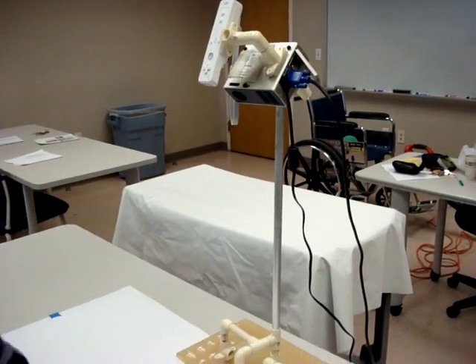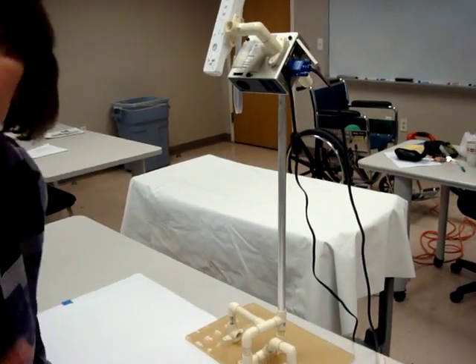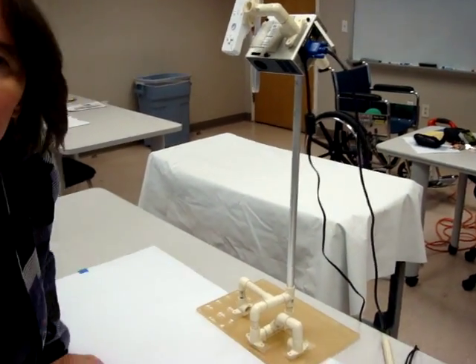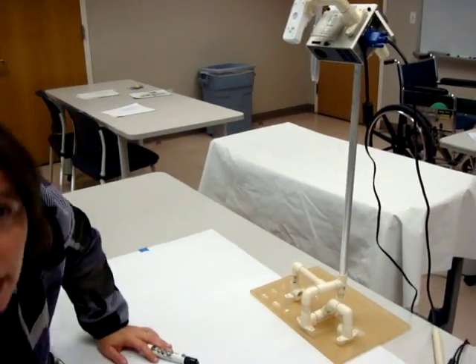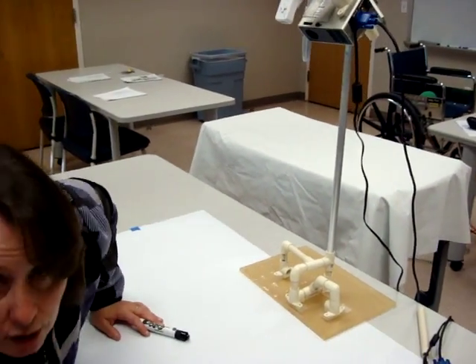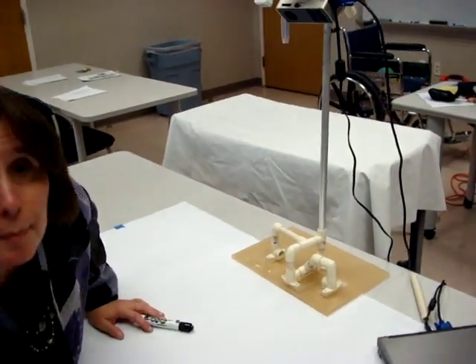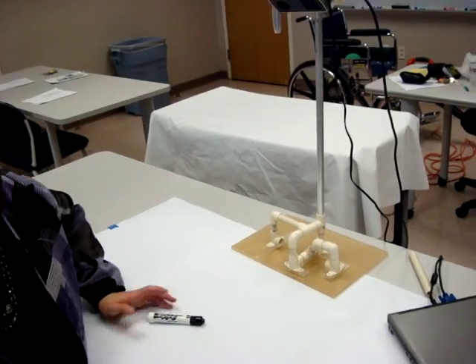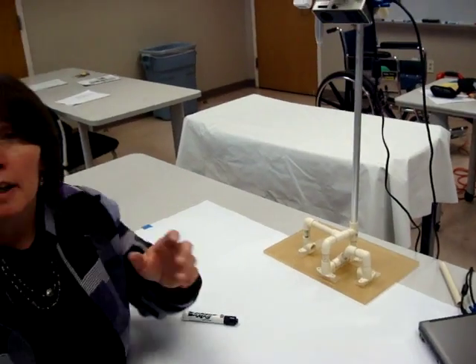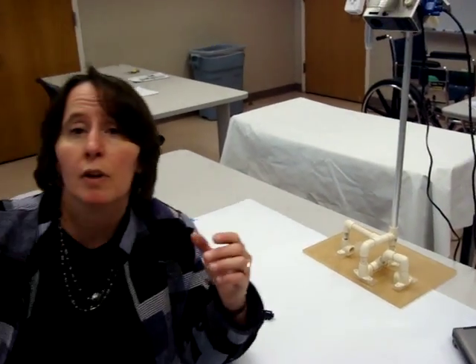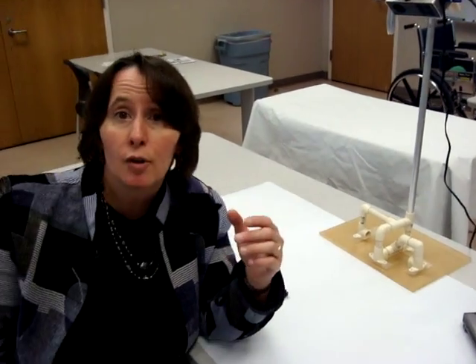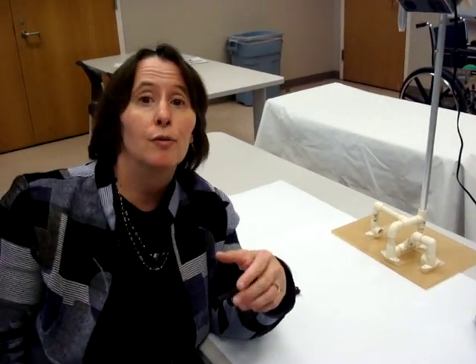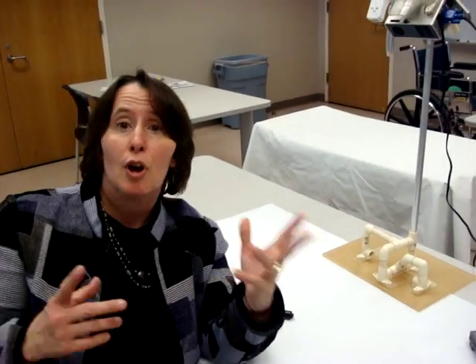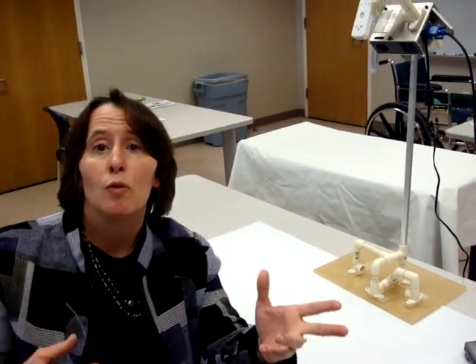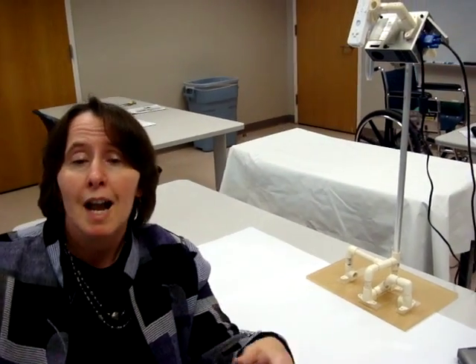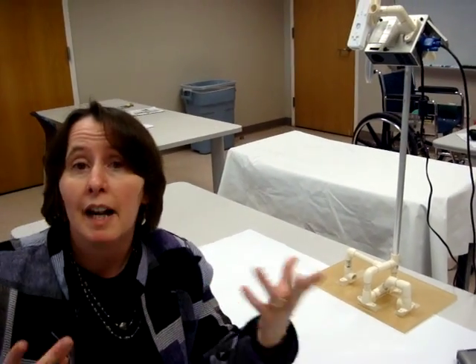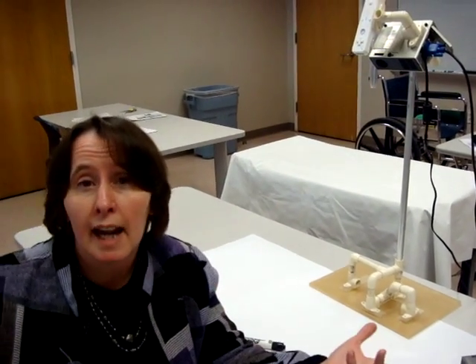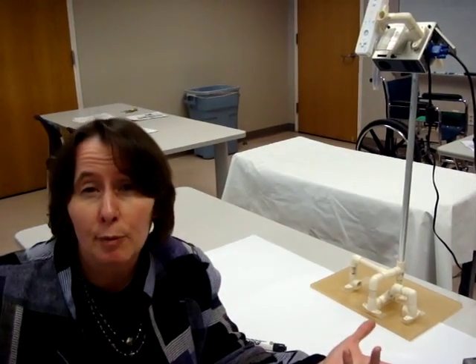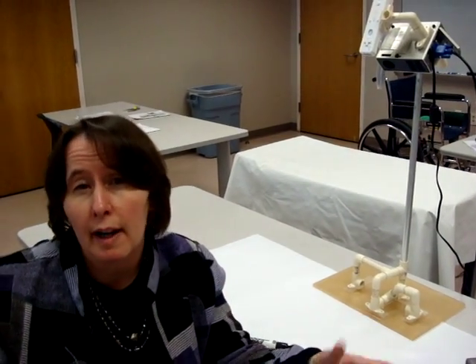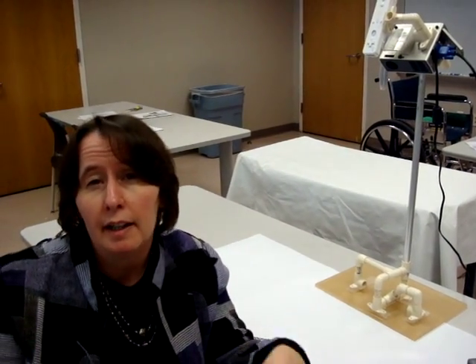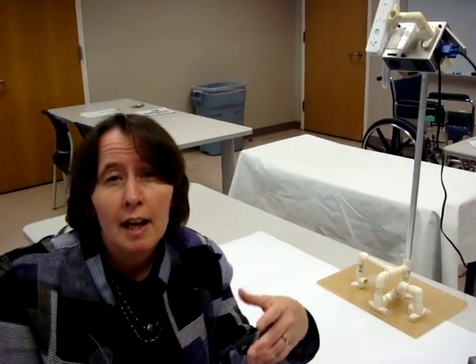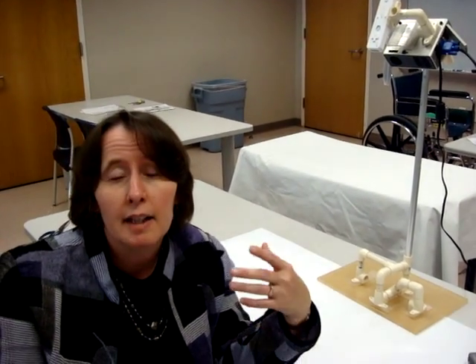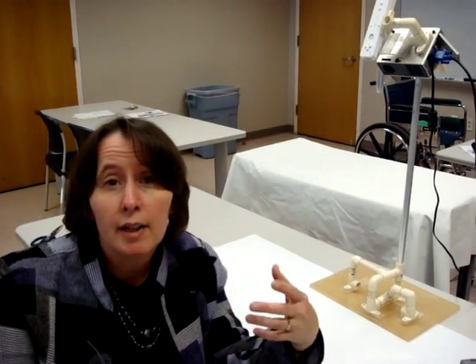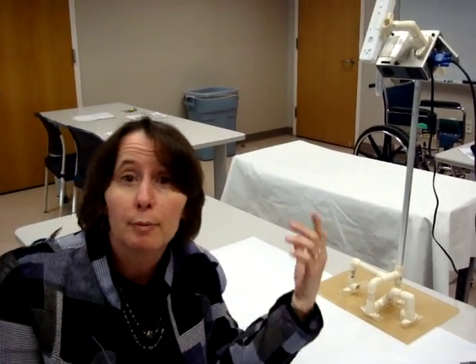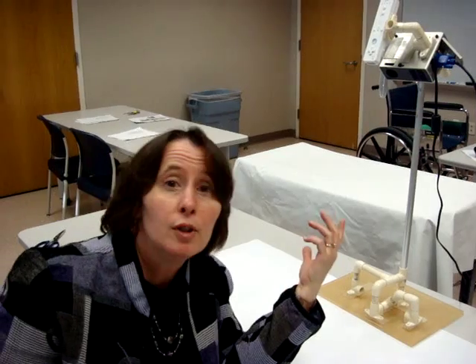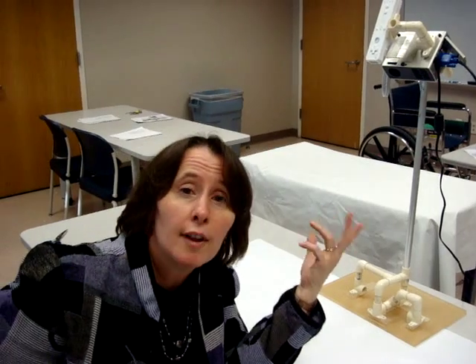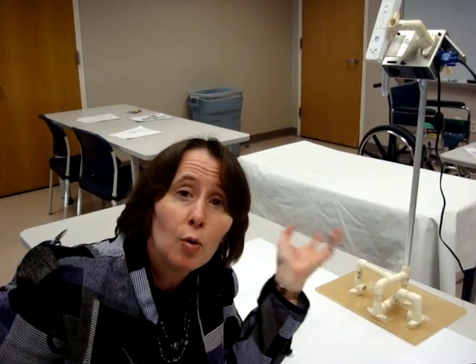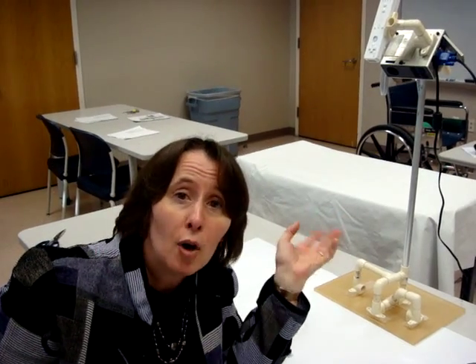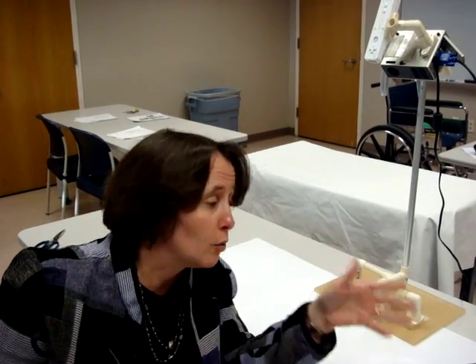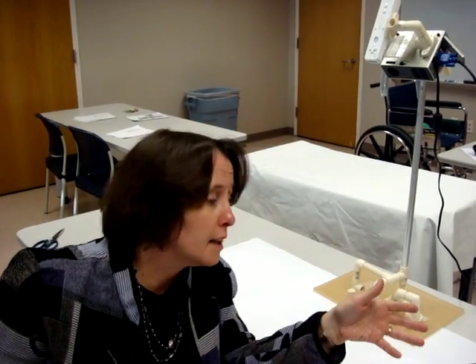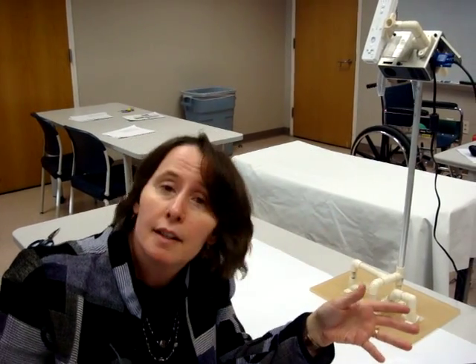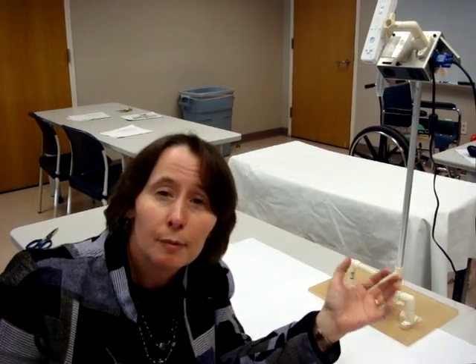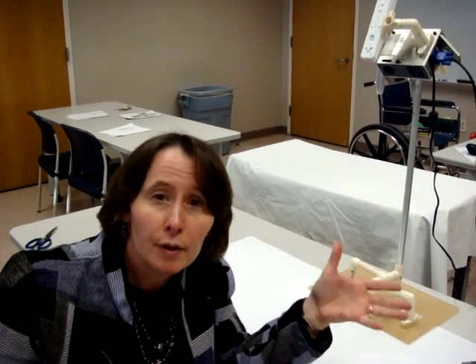The next video clip is going to go through the software — how do you calibrate it, and how do you get the Bluetooth on the Wiimote to recognize the computer?